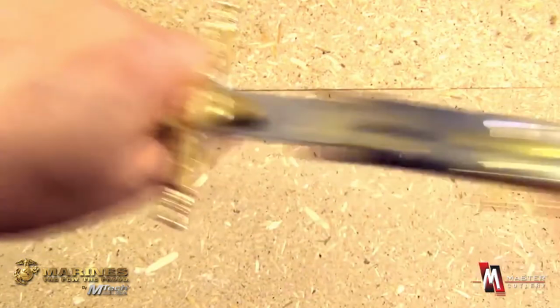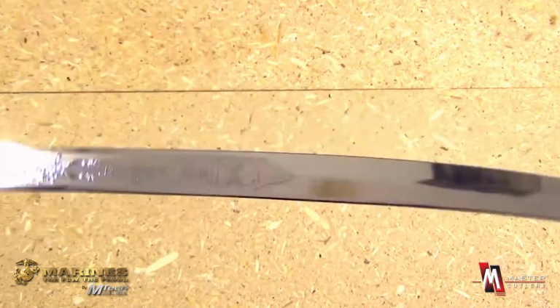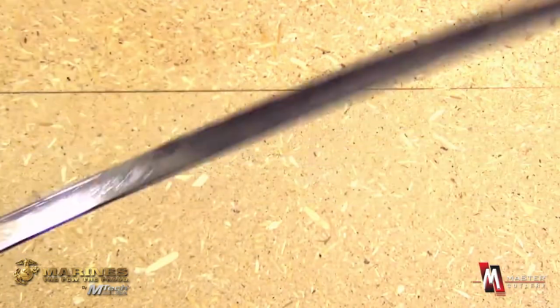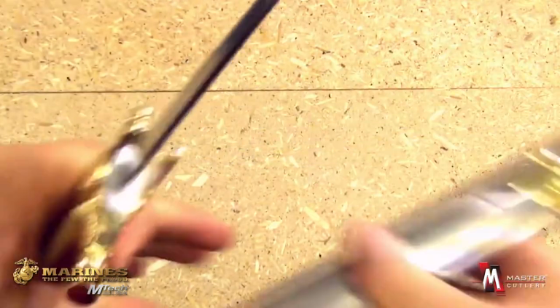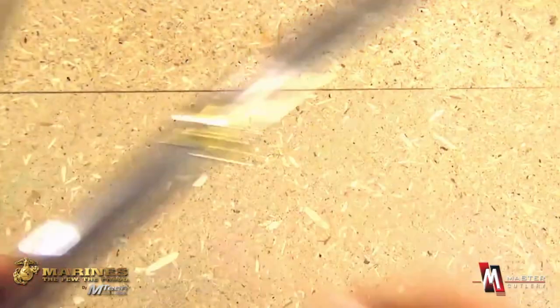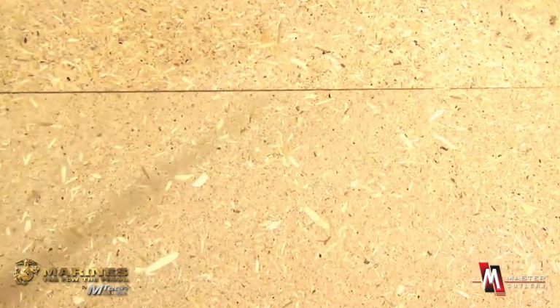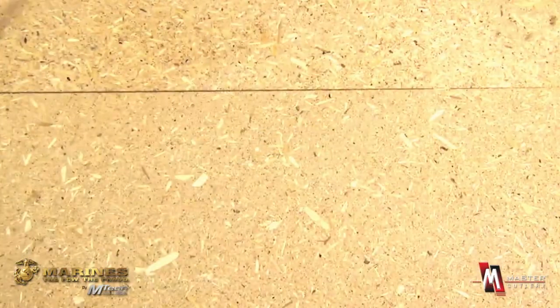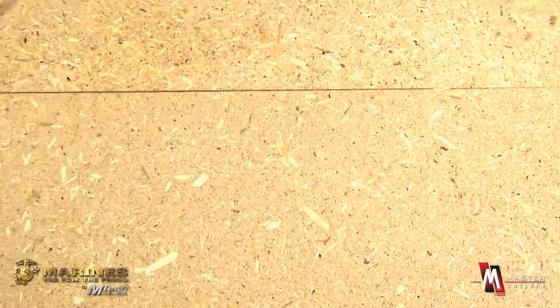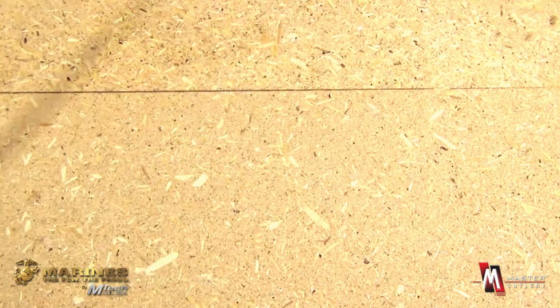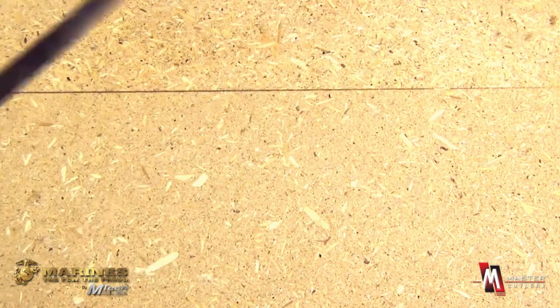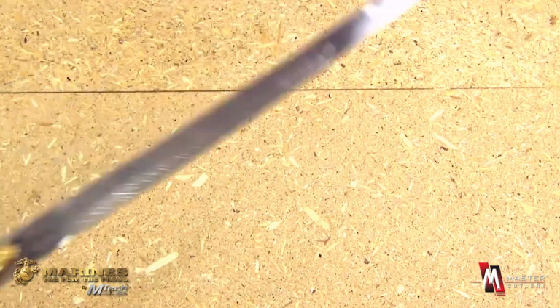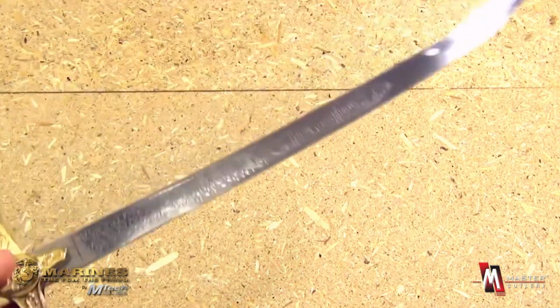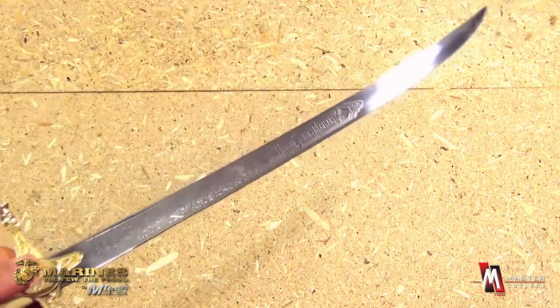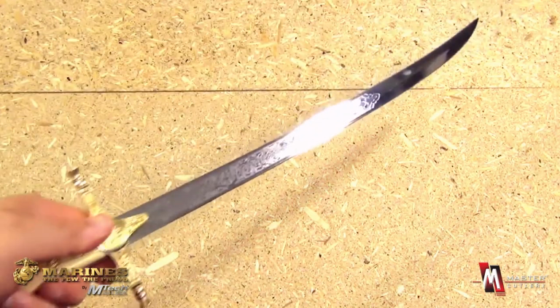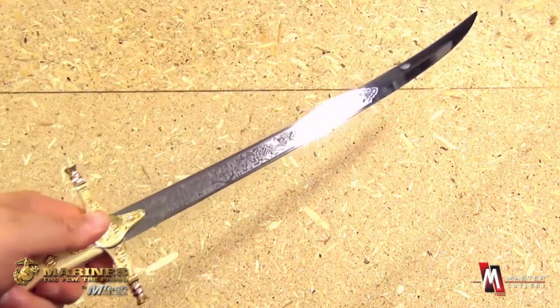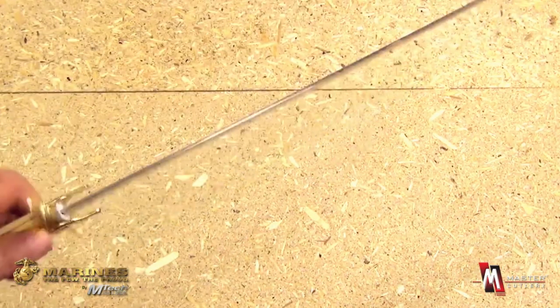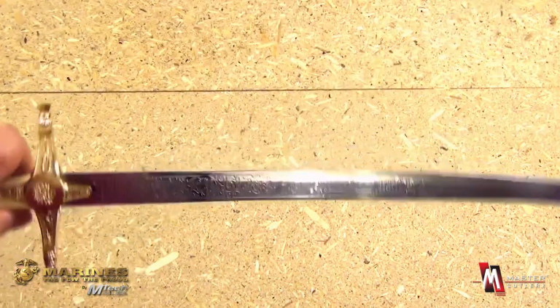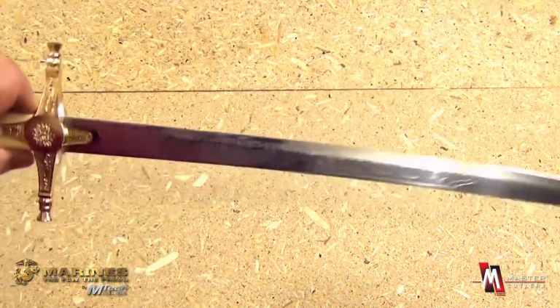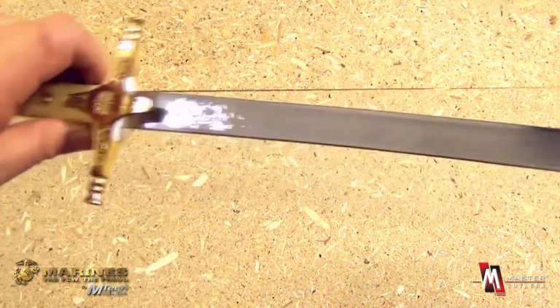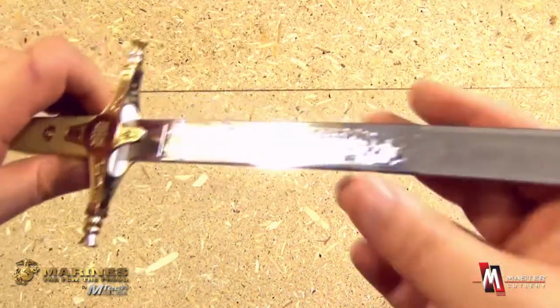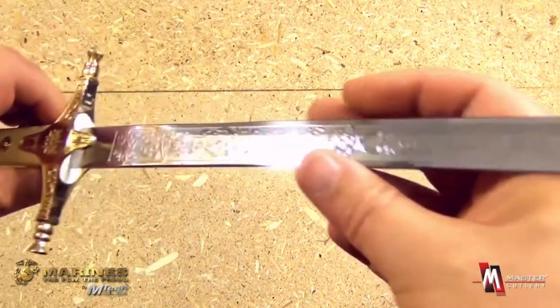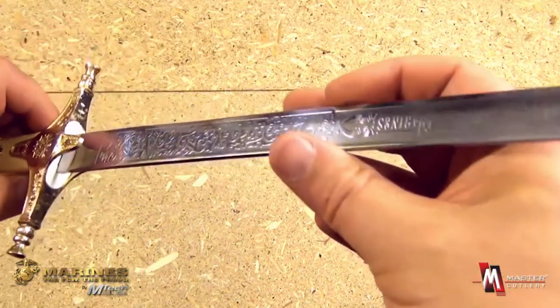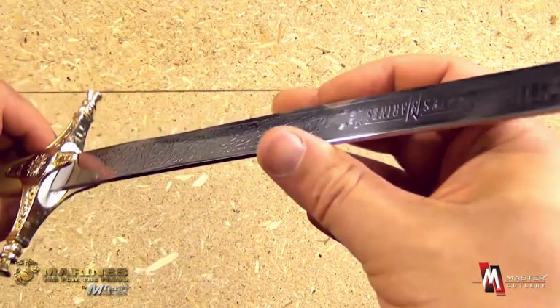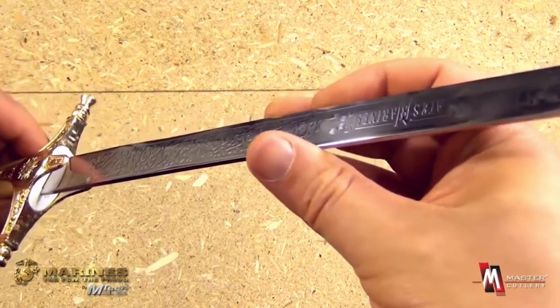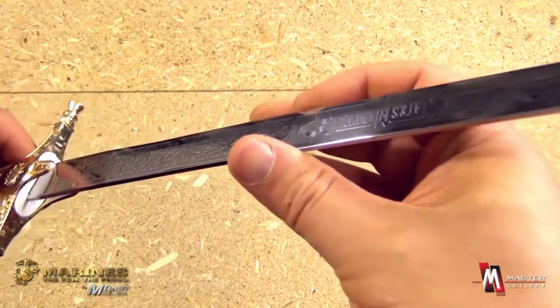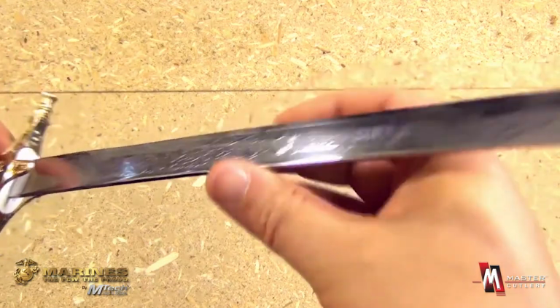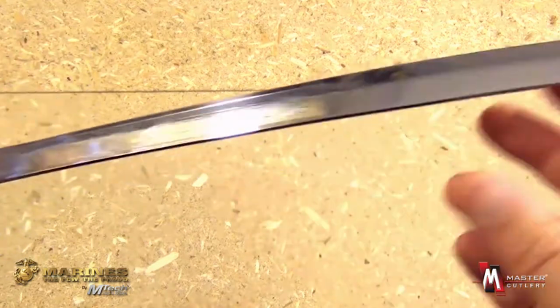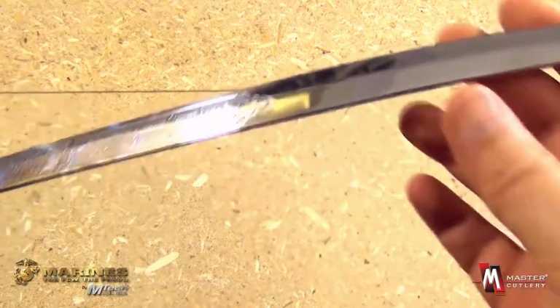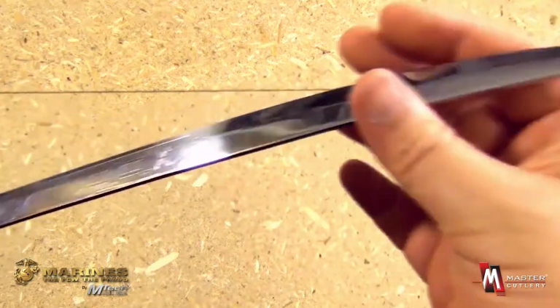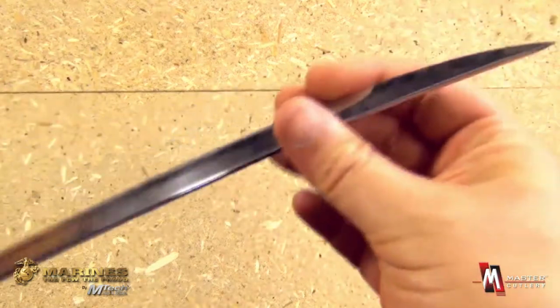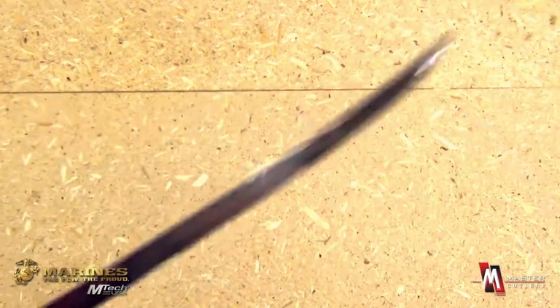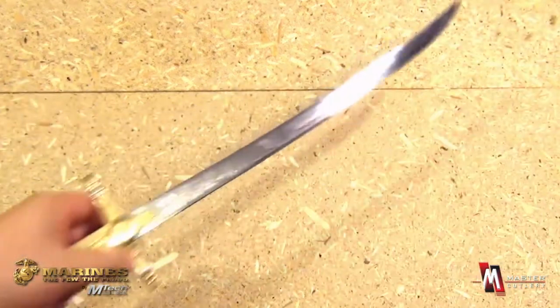And the blade itself — the blade length is about 18 and a half inches. It is semi-sharp and could be sharpened more.